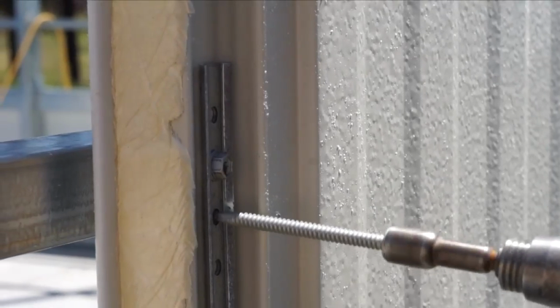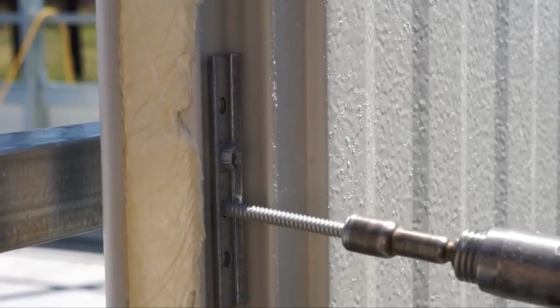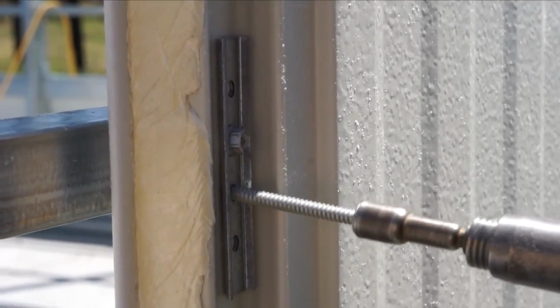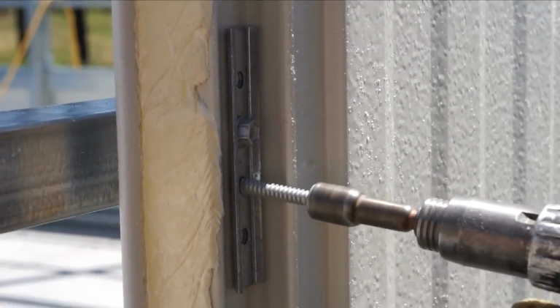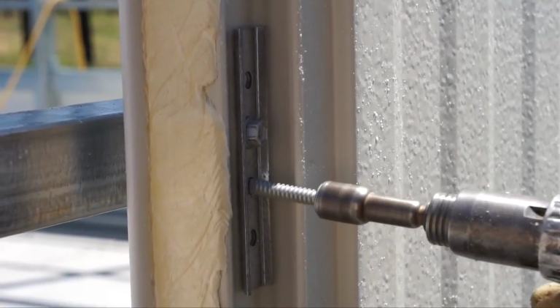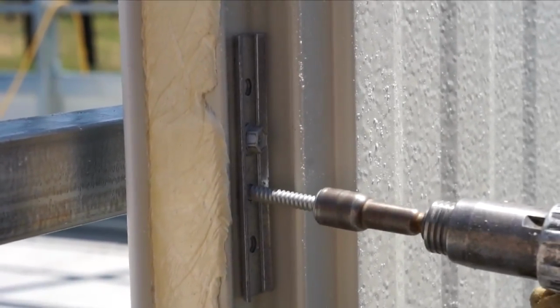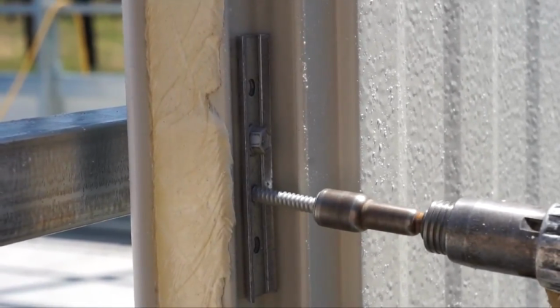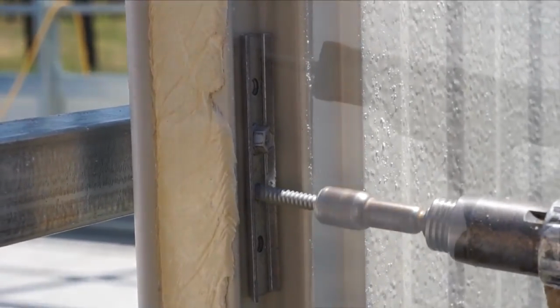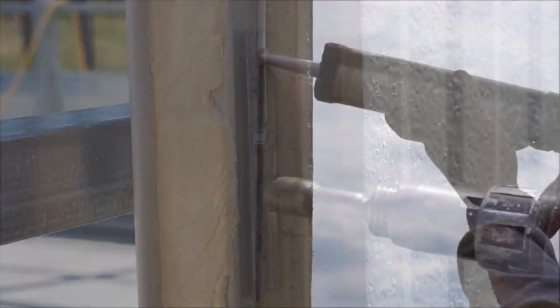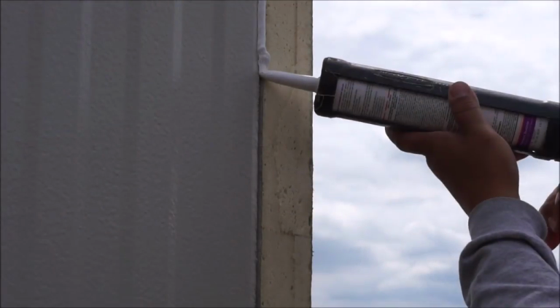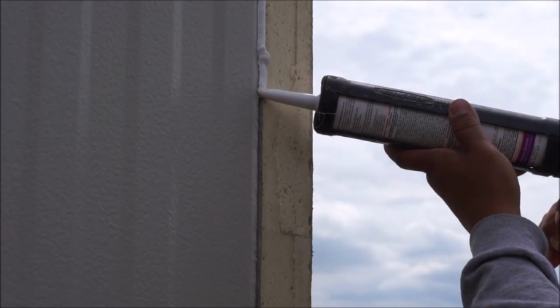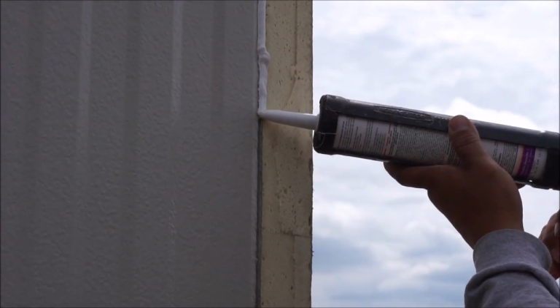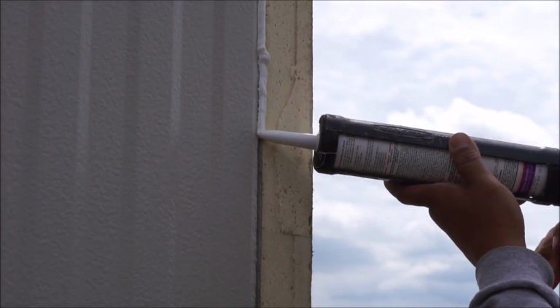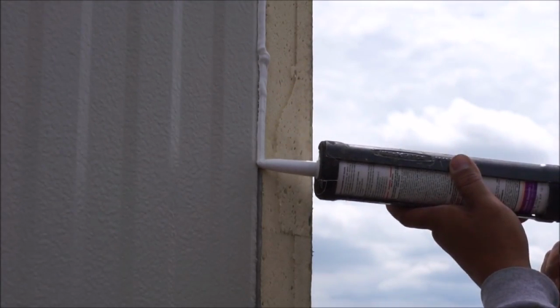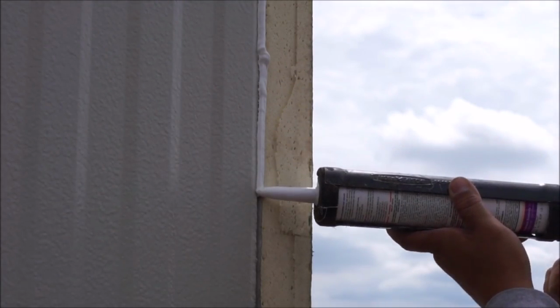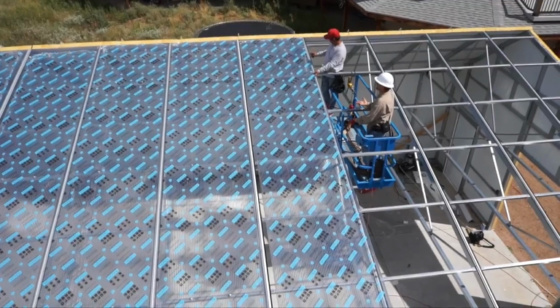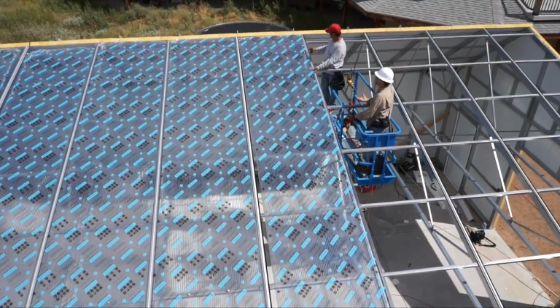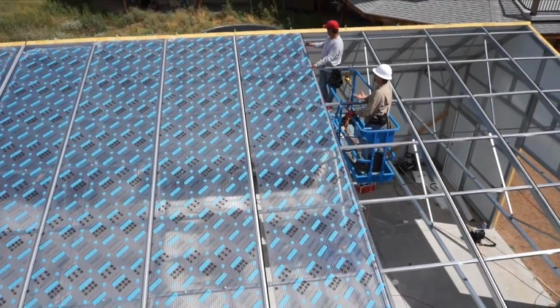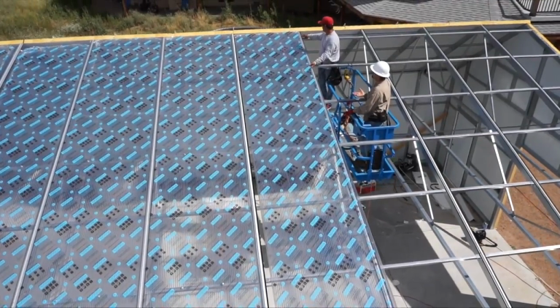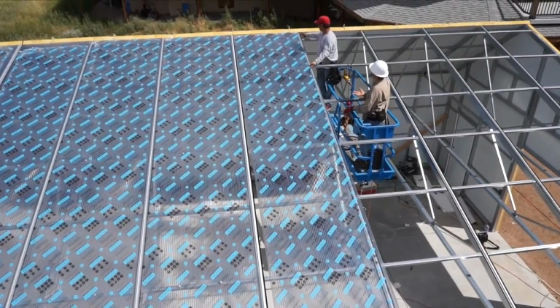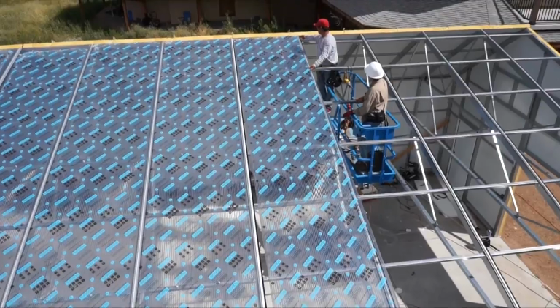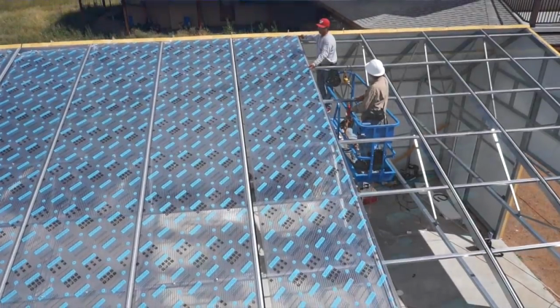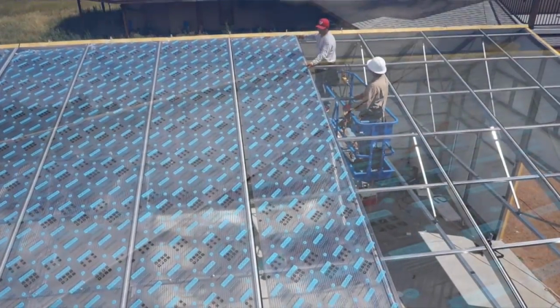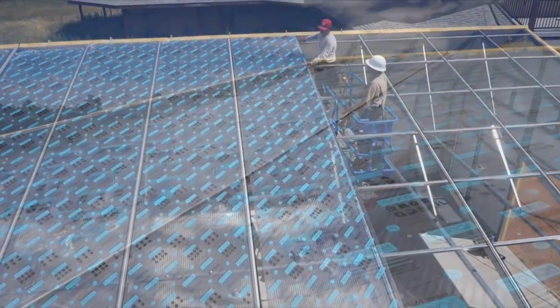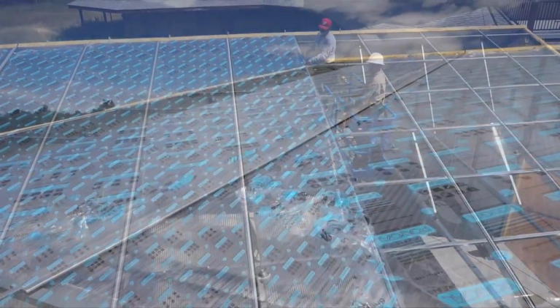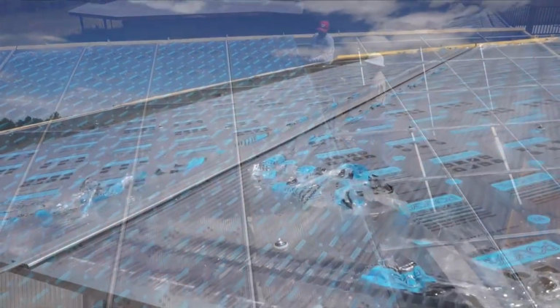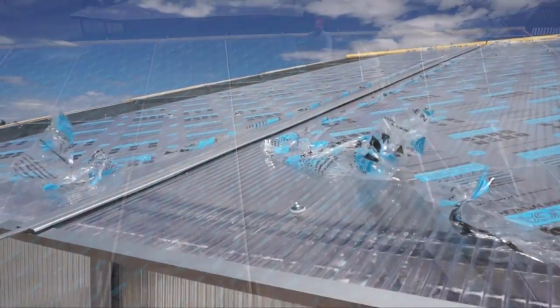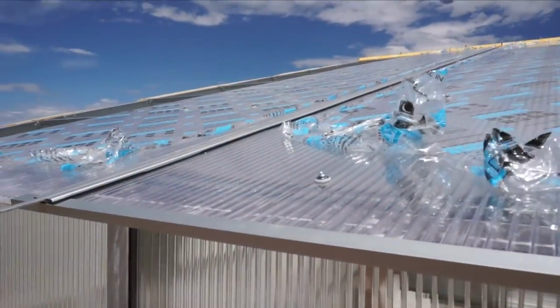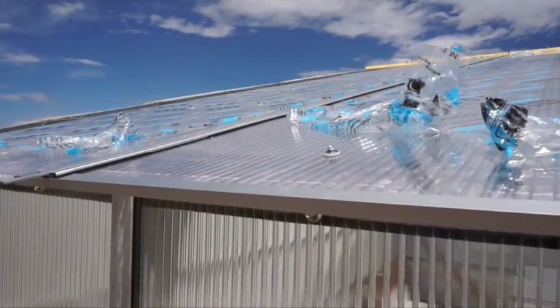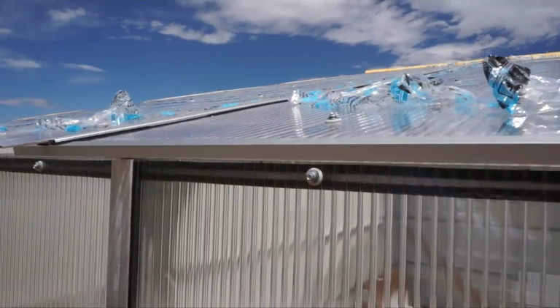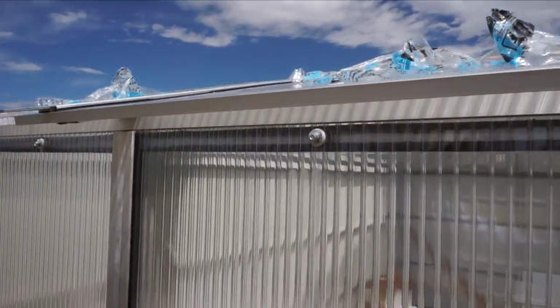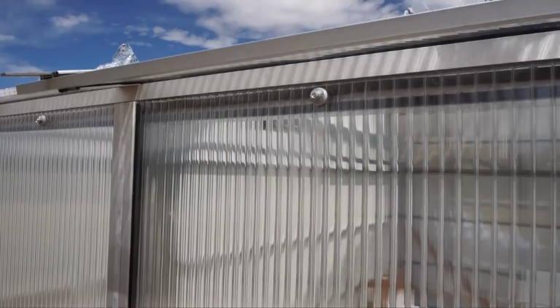Greenhouses are designed to grow year-round, even in harsh climates. Our kits come with hail-resistant, well-insulated, triple-wall polycarbonate, providing very high light transmission.